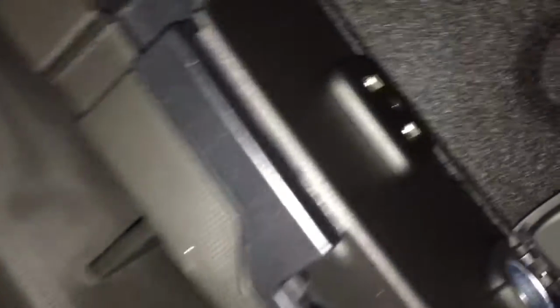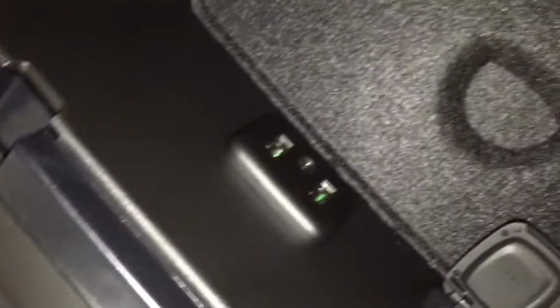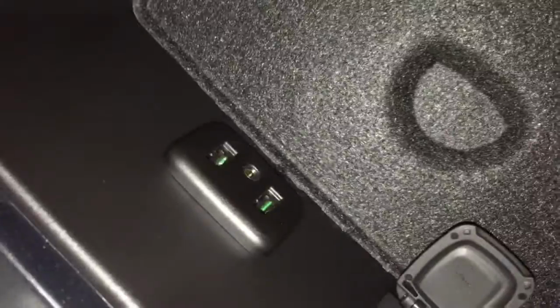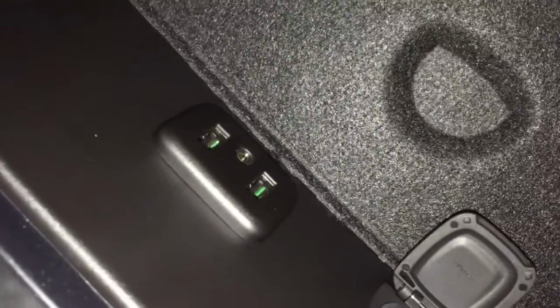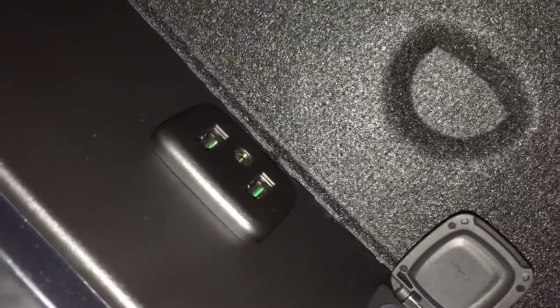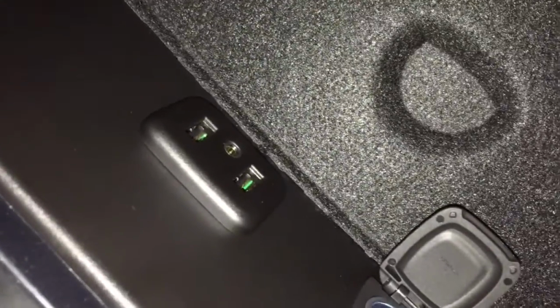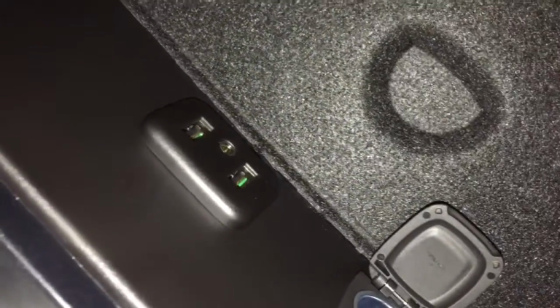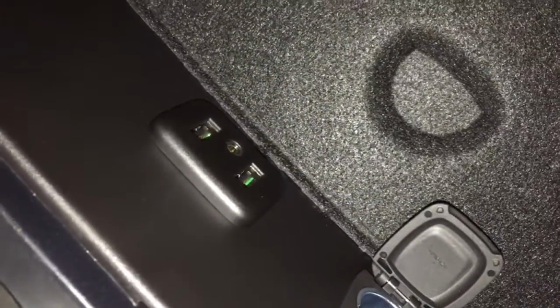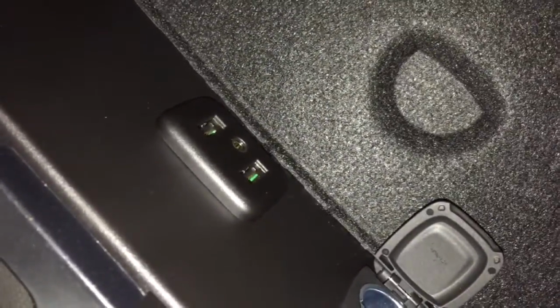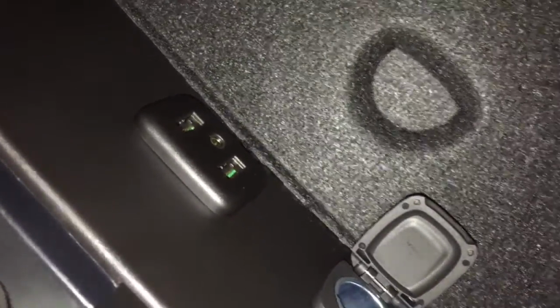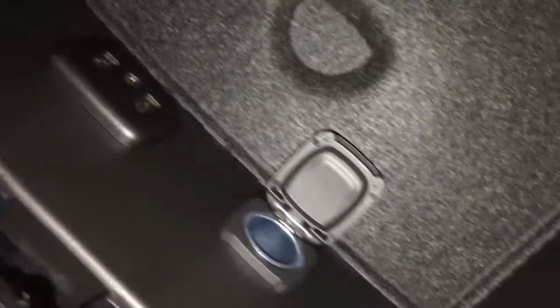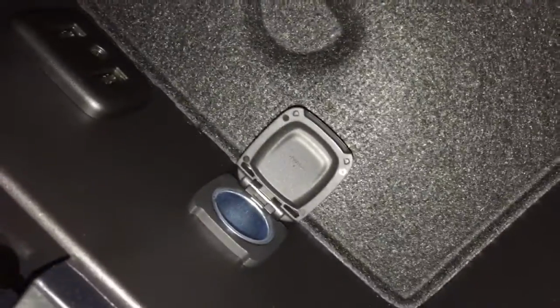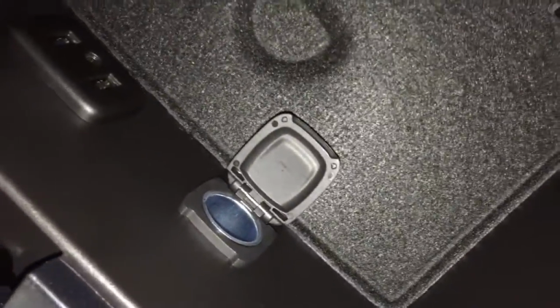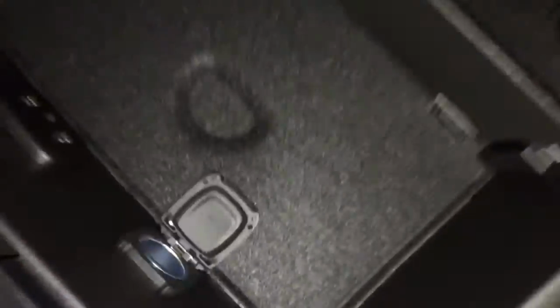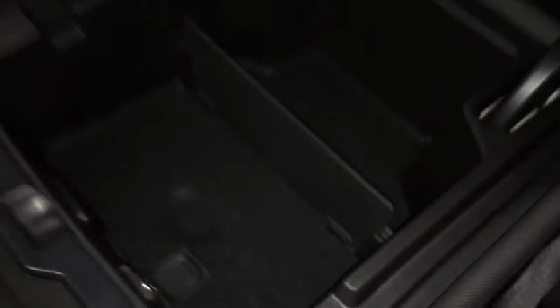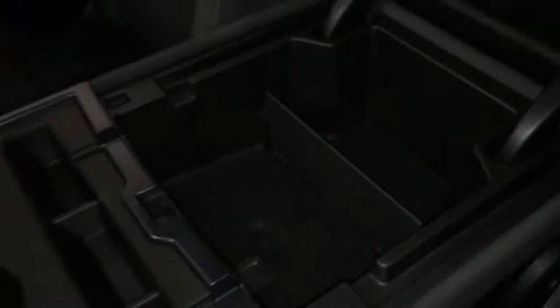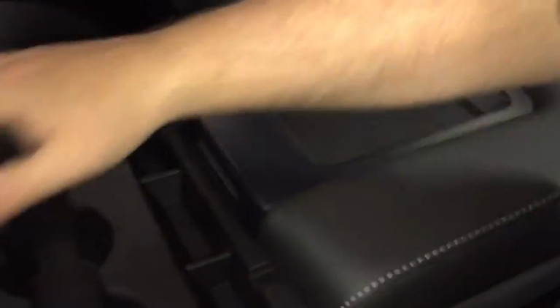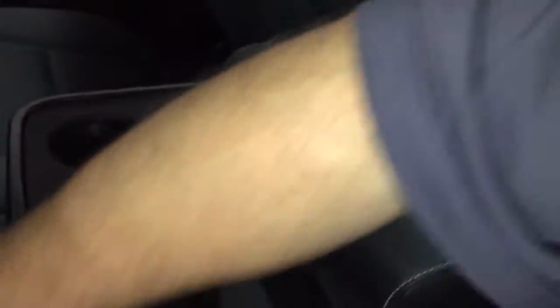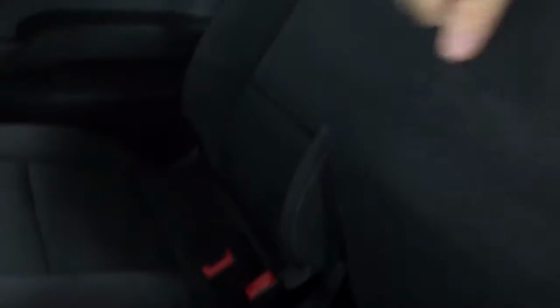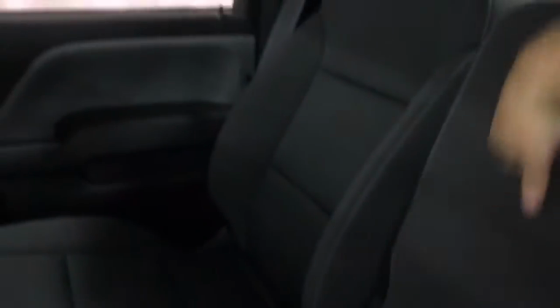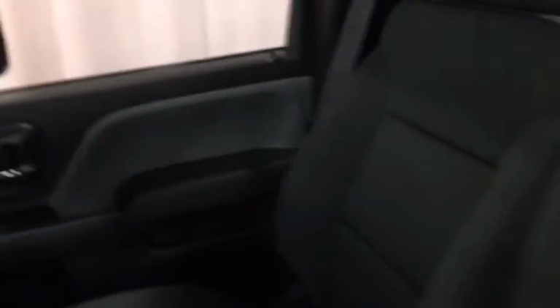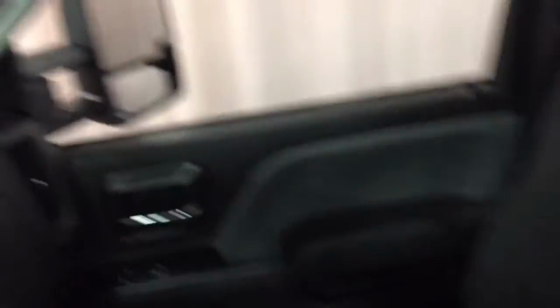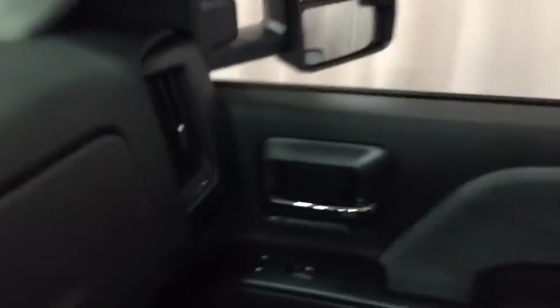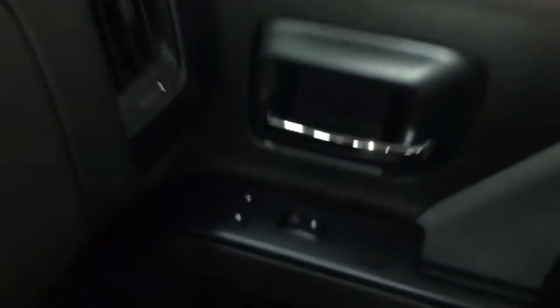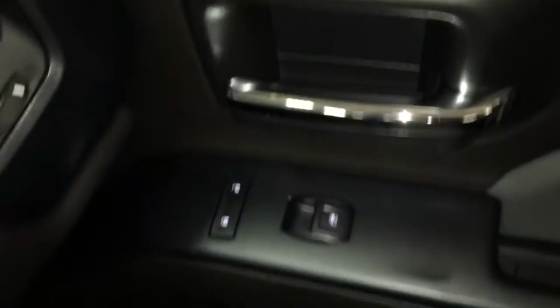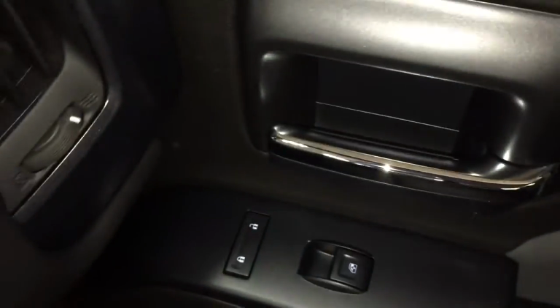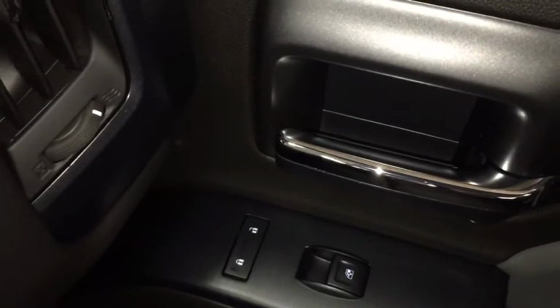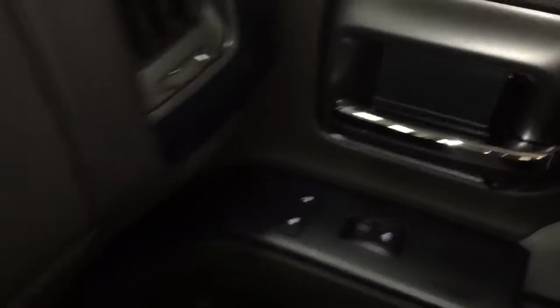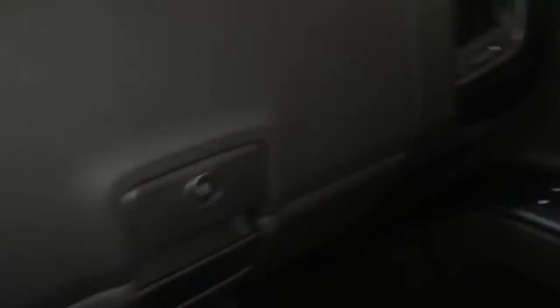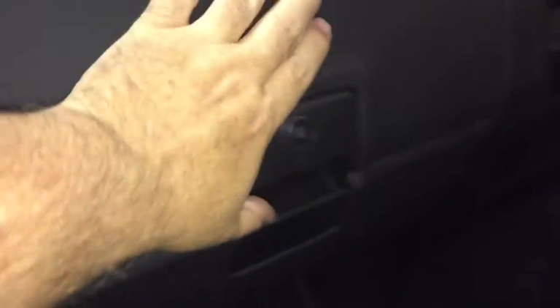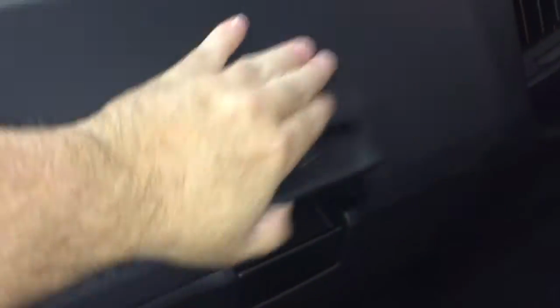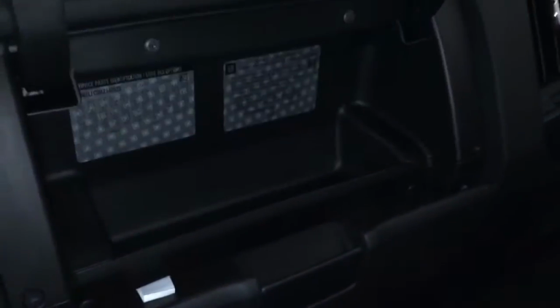Charge up your device with the provided USB ports. There is also an auxiliary port and another 12-volt adapter located just there. On the passenger side you've got power windows, power locks, and a double glove box.